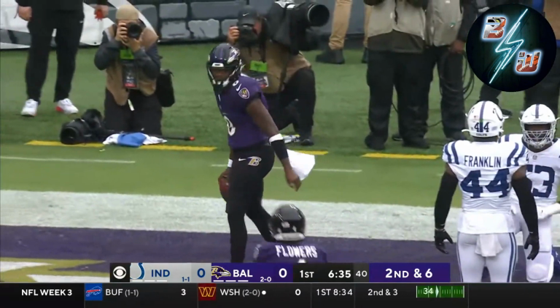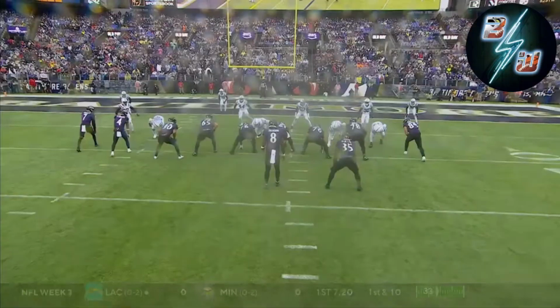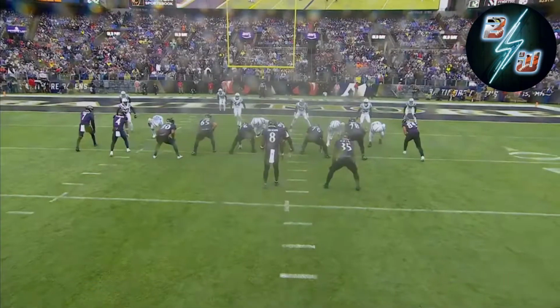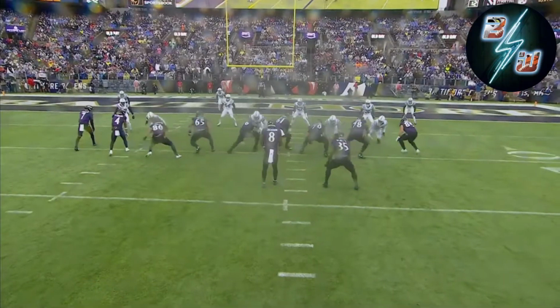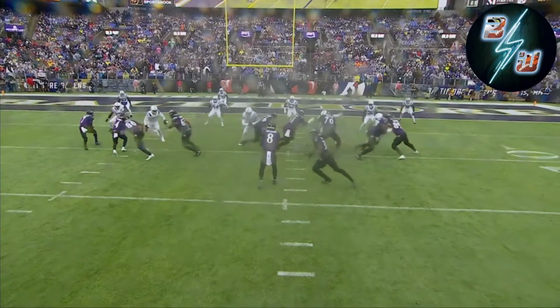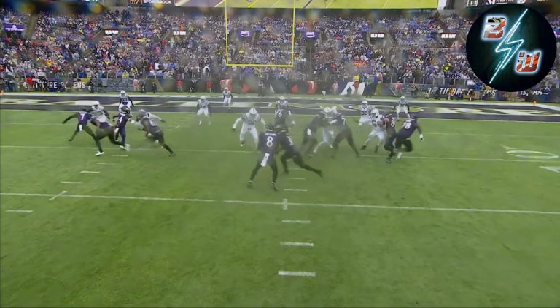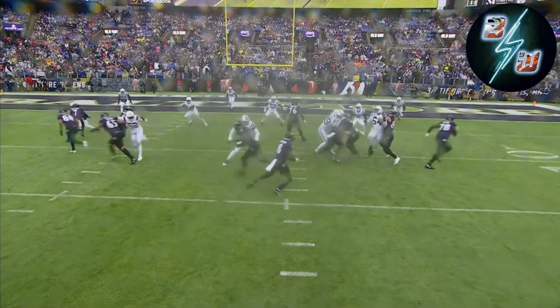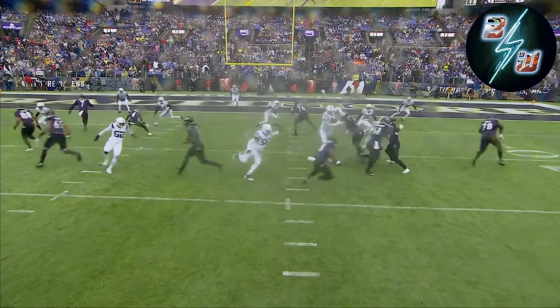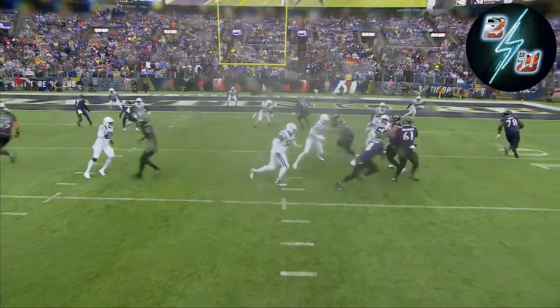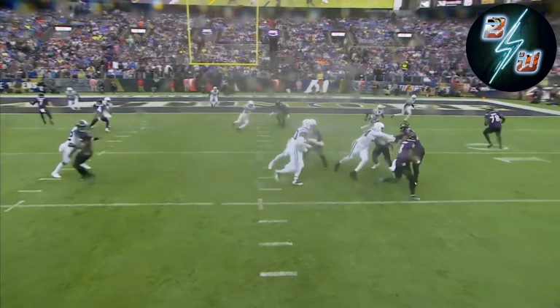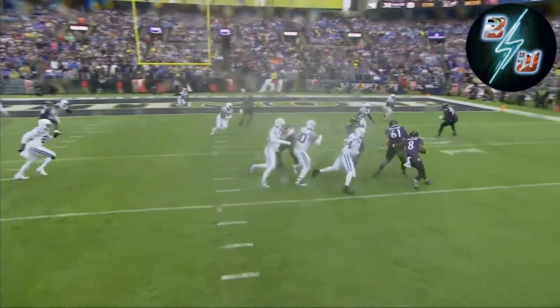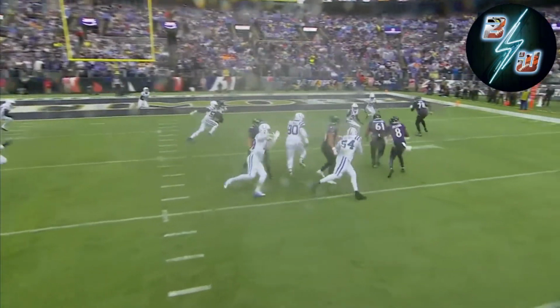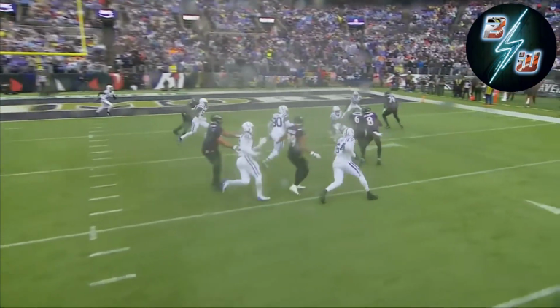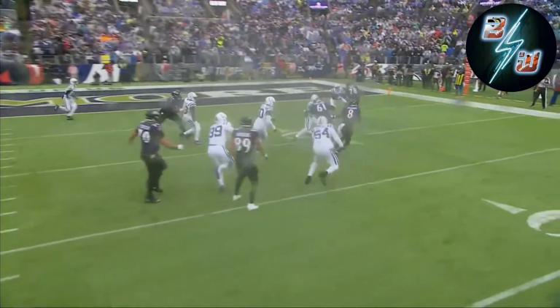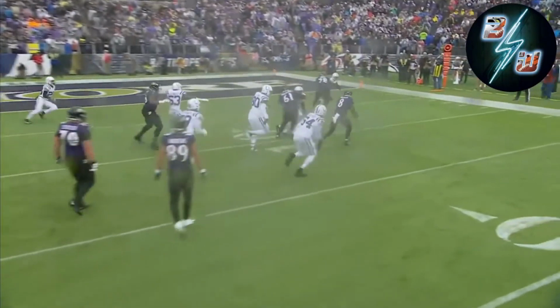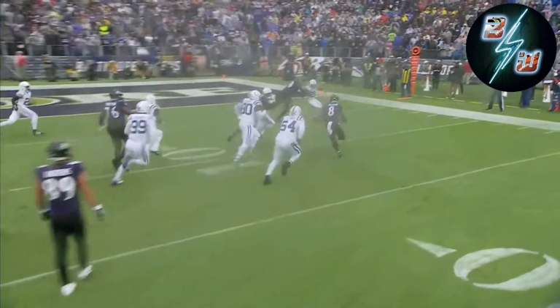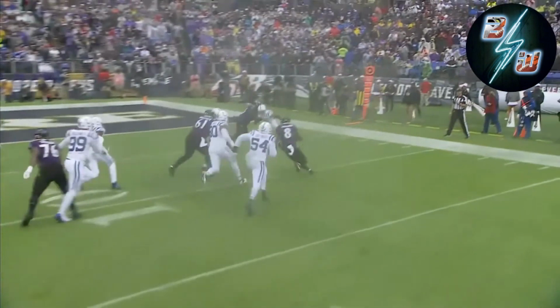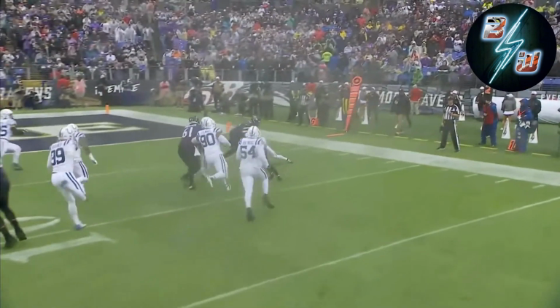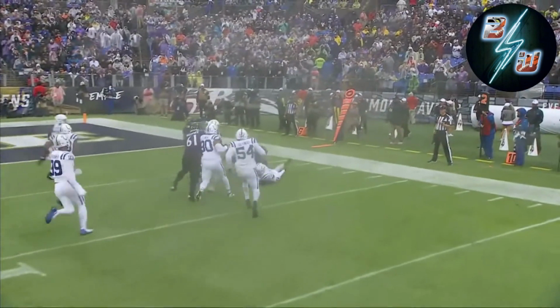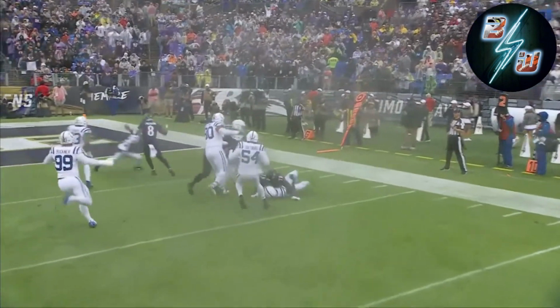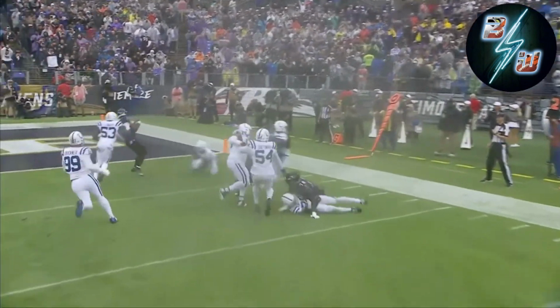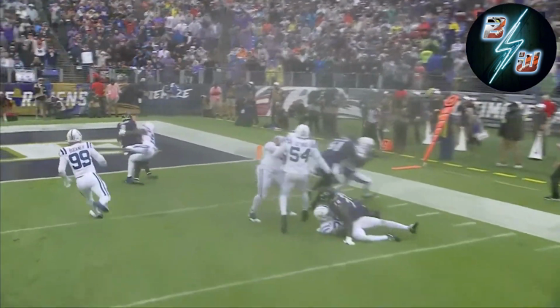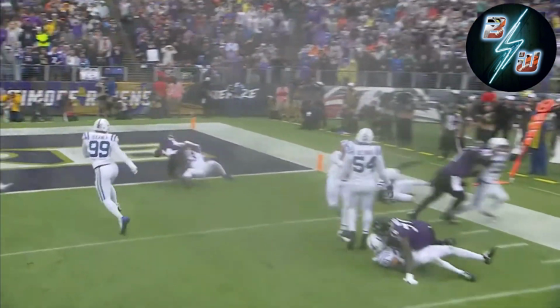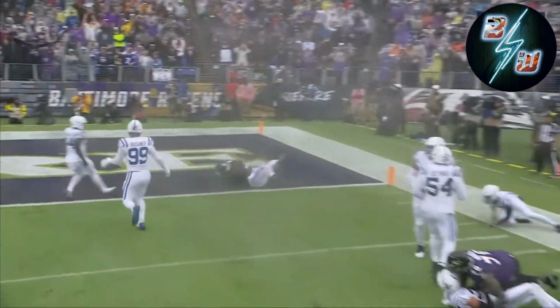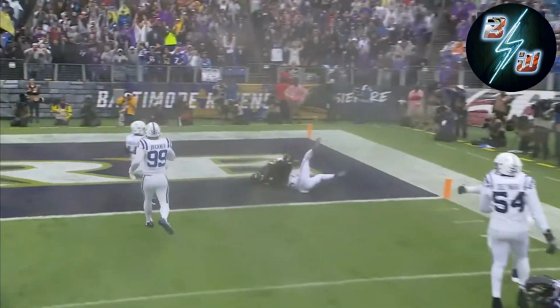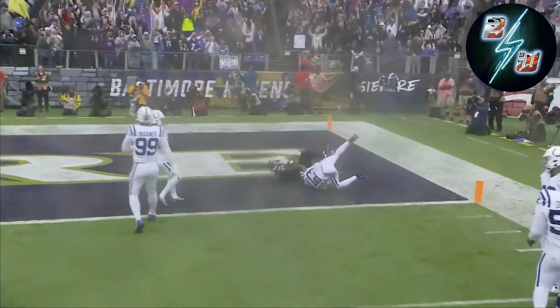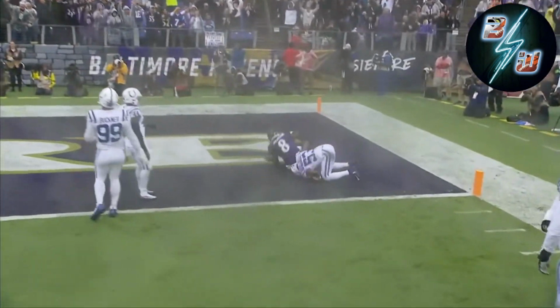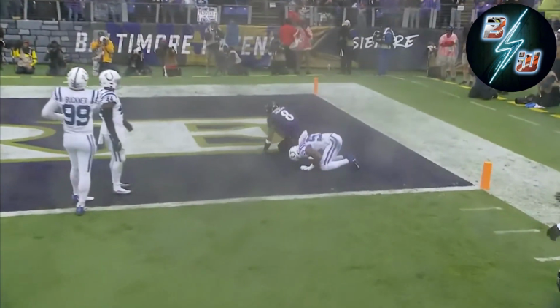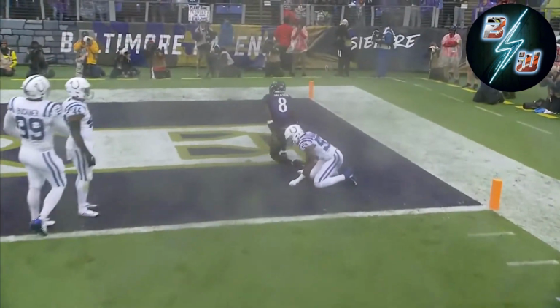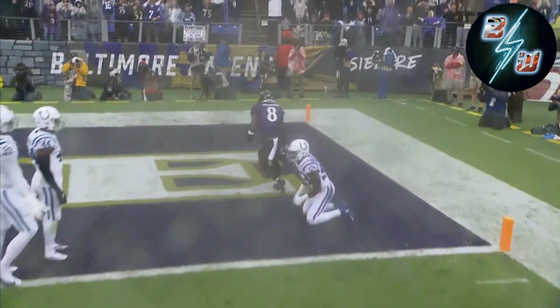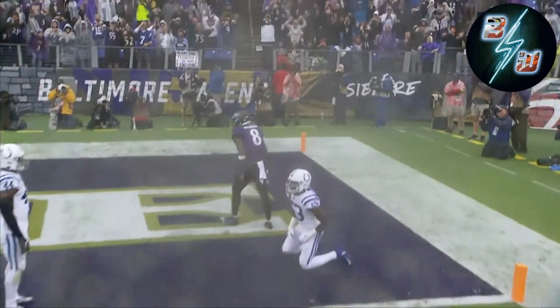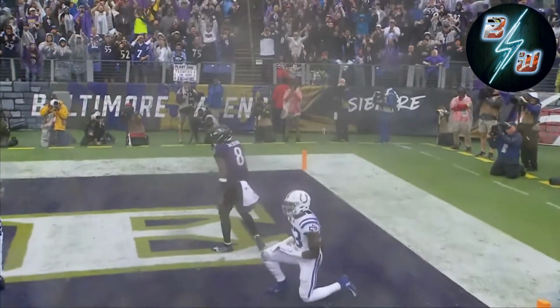On that first drive, we might see a little bit of that. And here's Lamar just picking it, seeing it, and then finishing it.